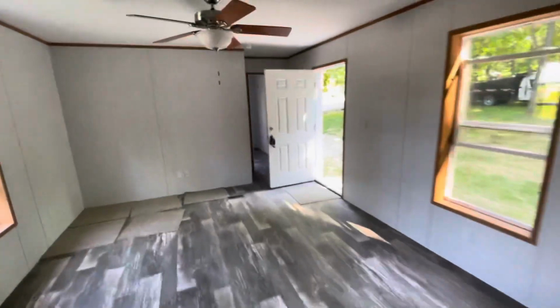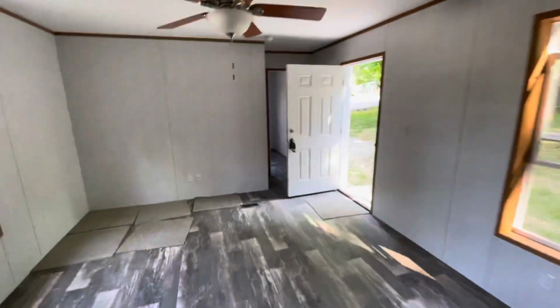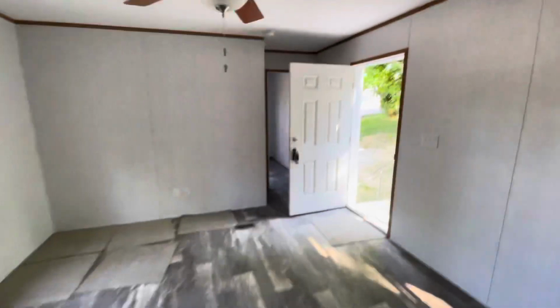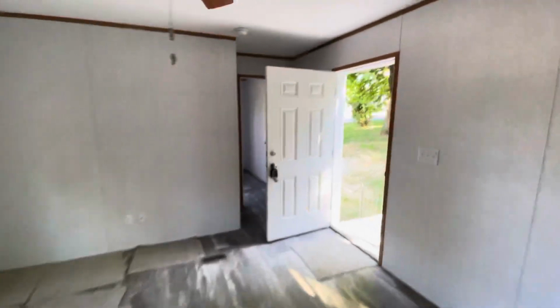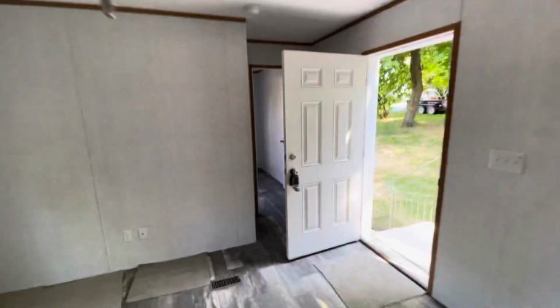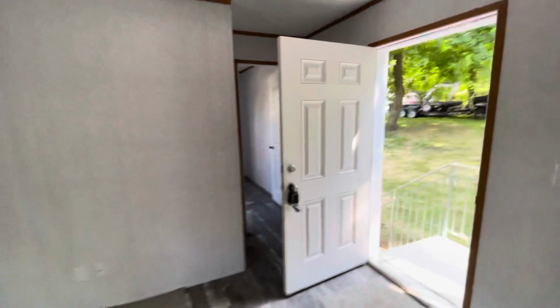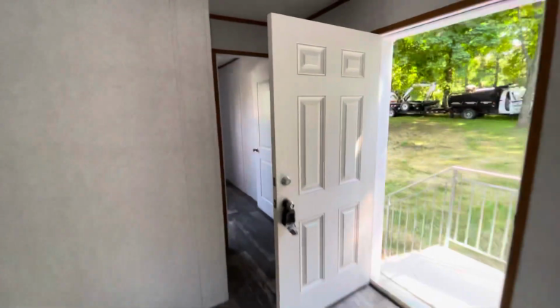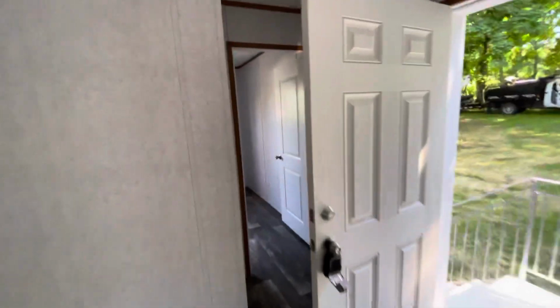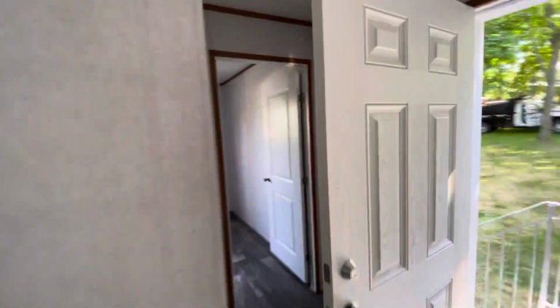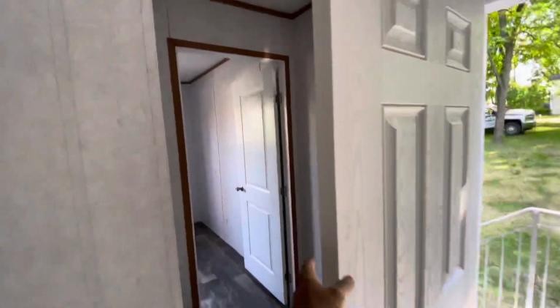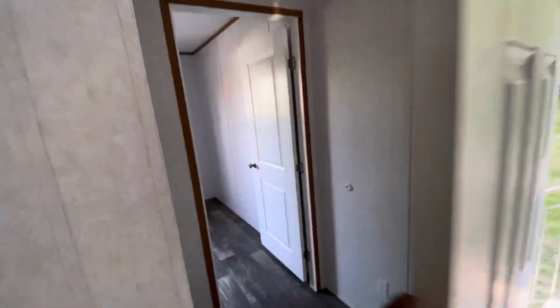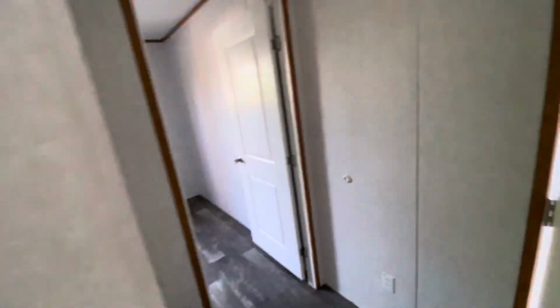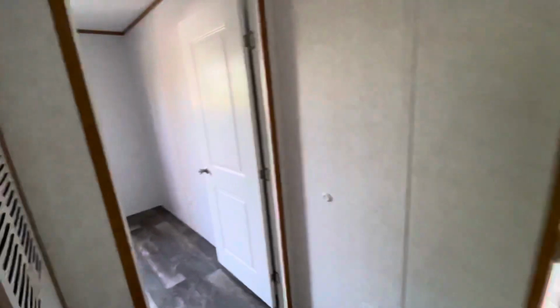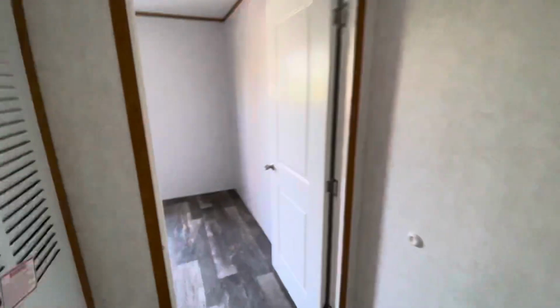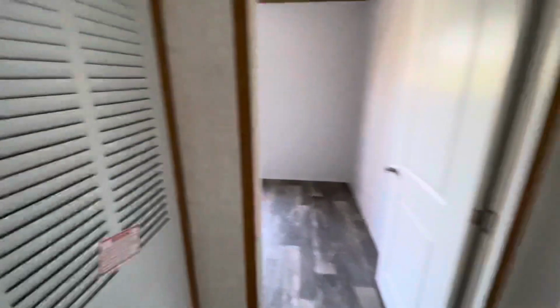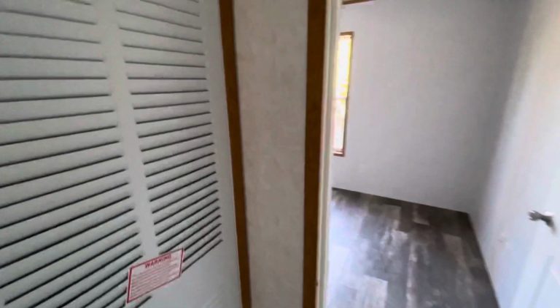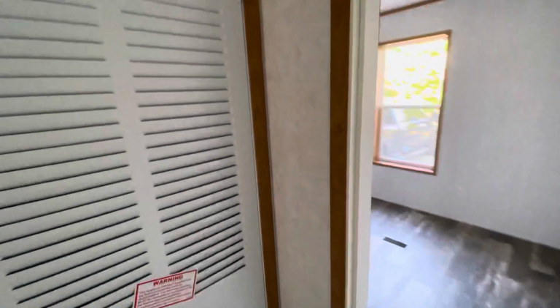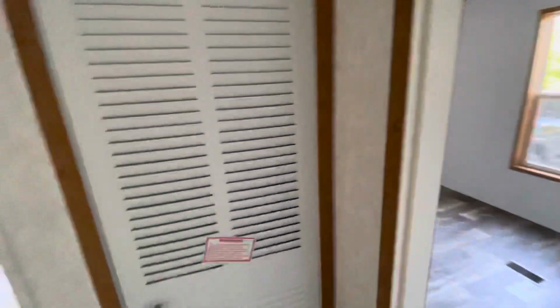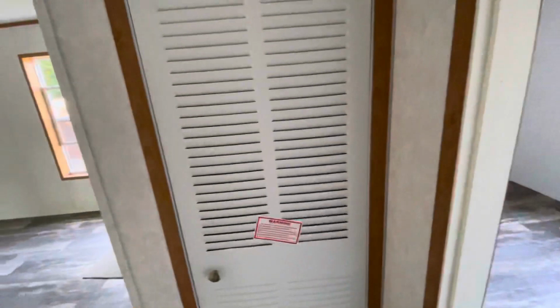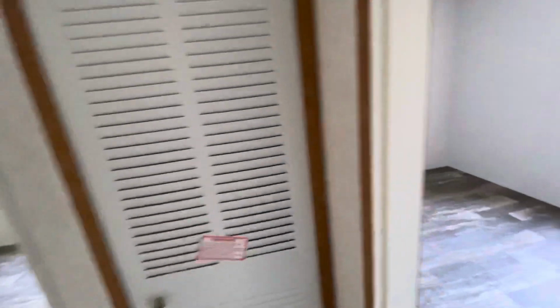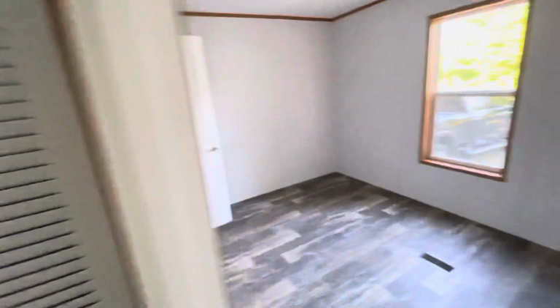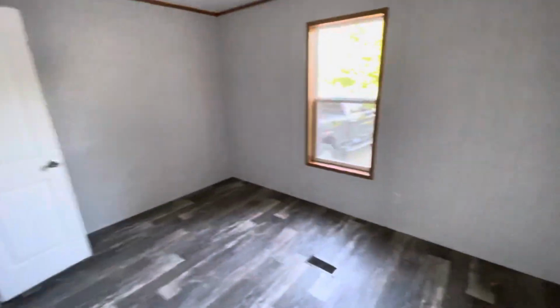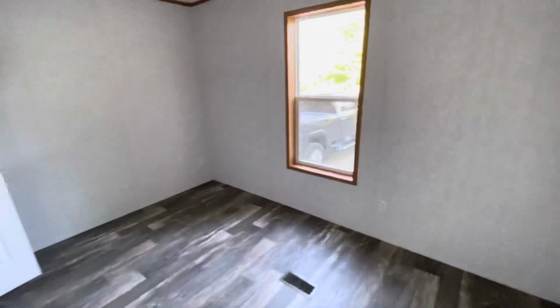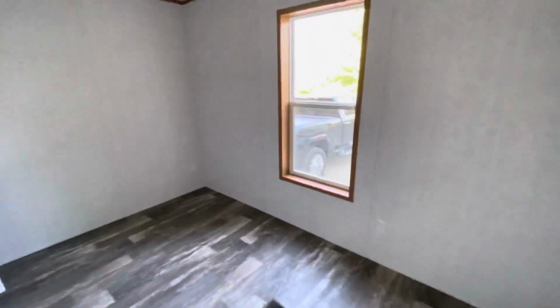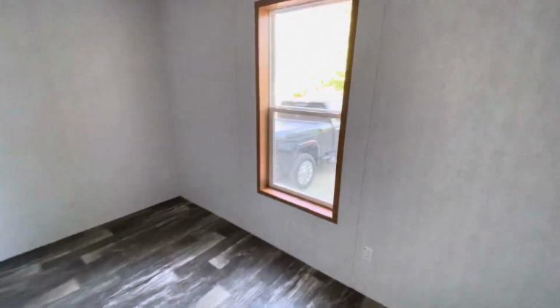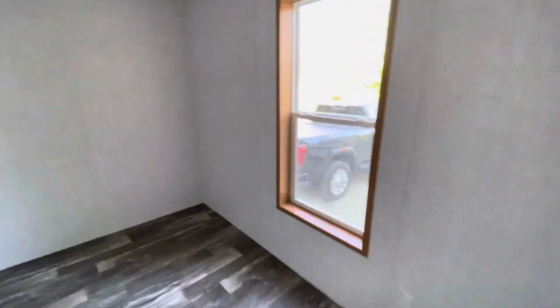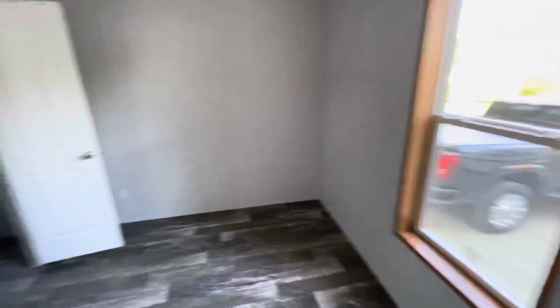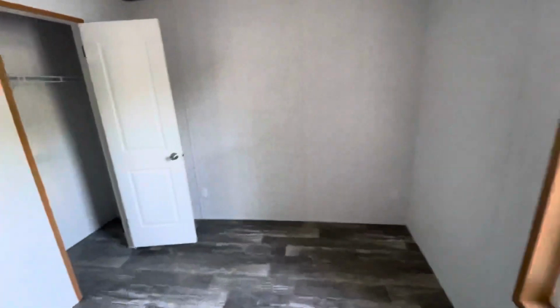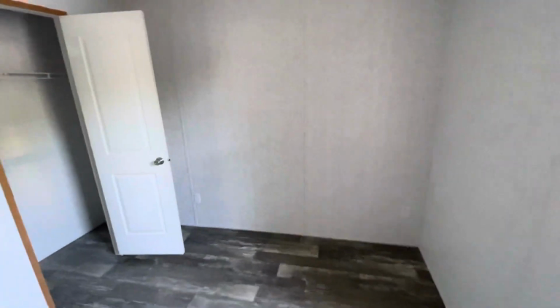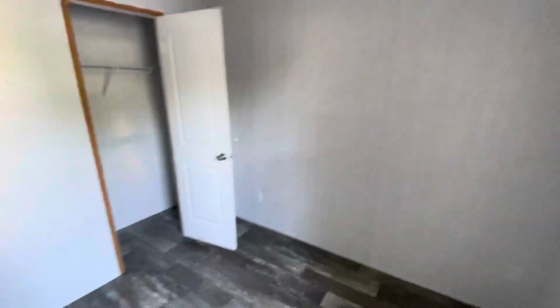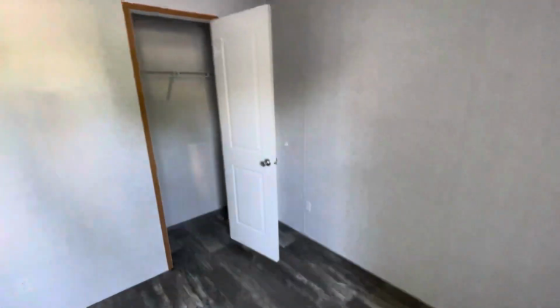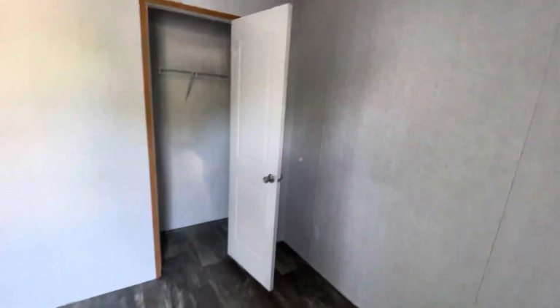Ceiling fan in the living room. Furnace, central air, and the front bedroom. So two very nice size rooms.